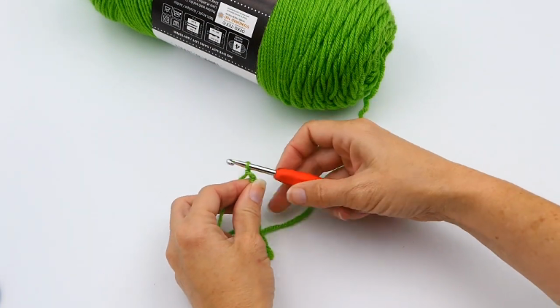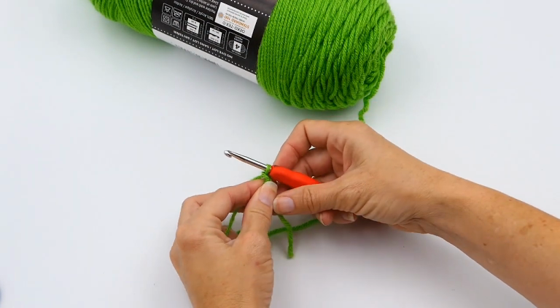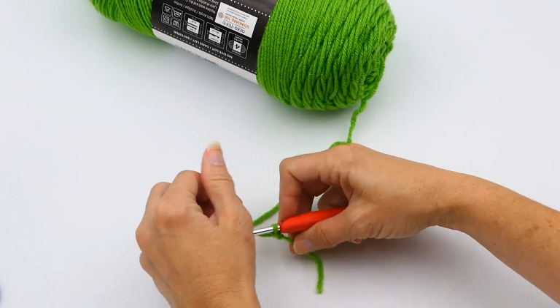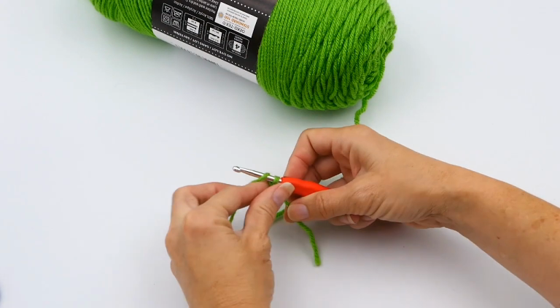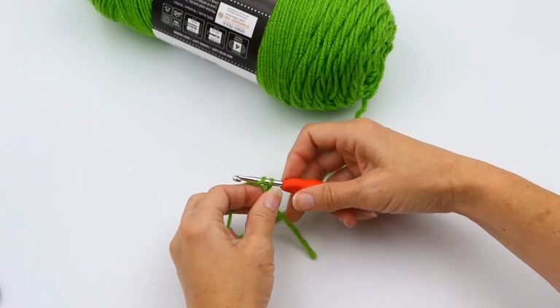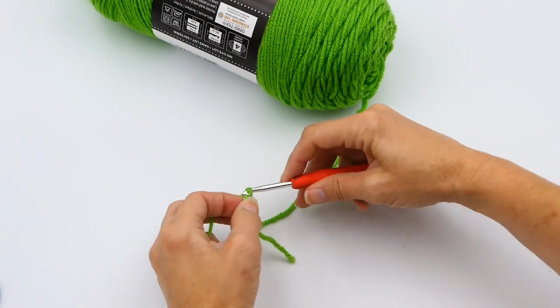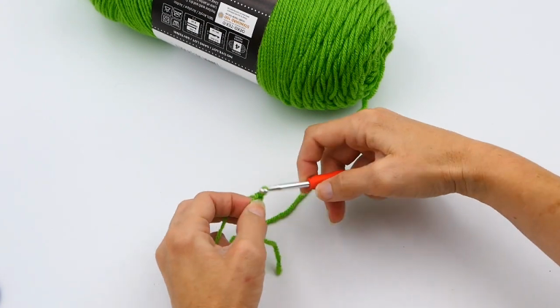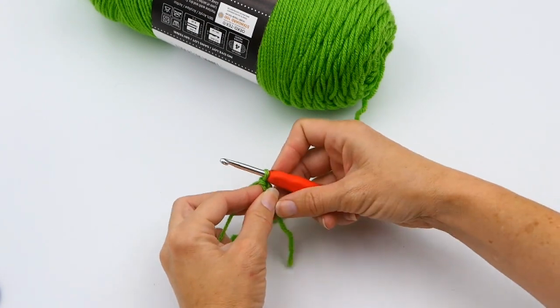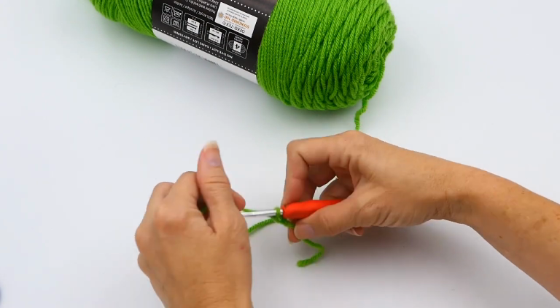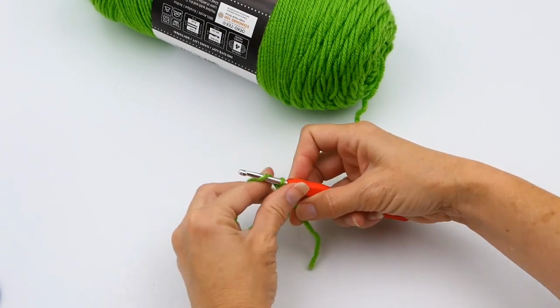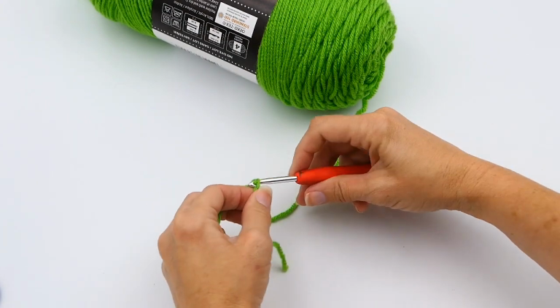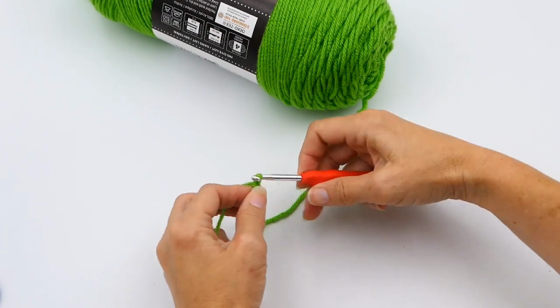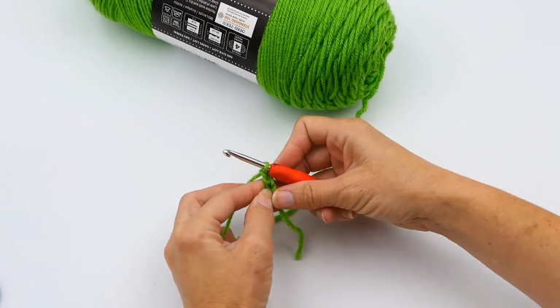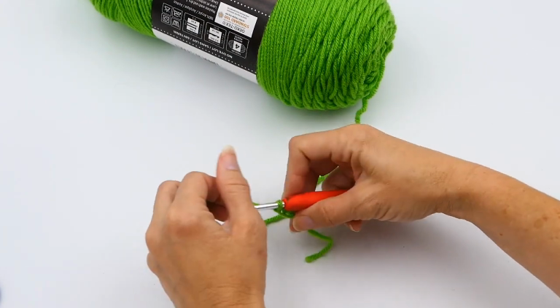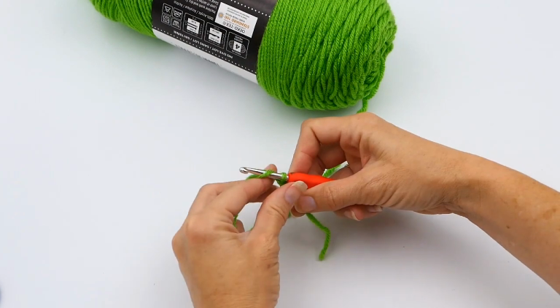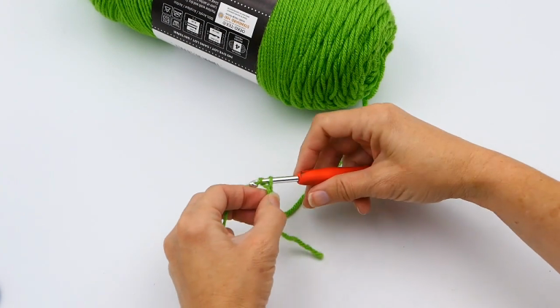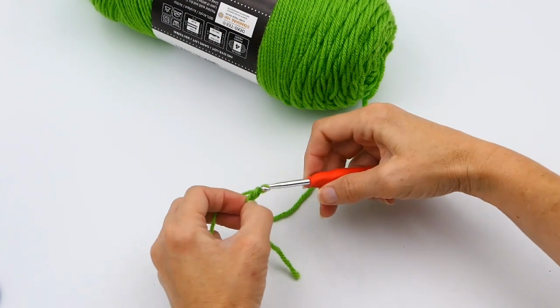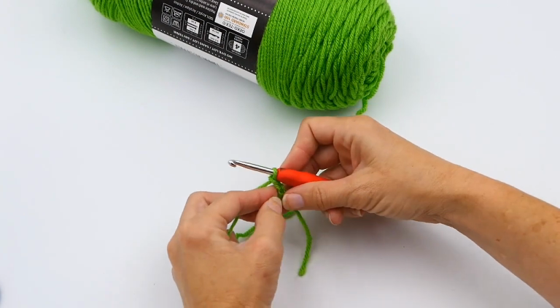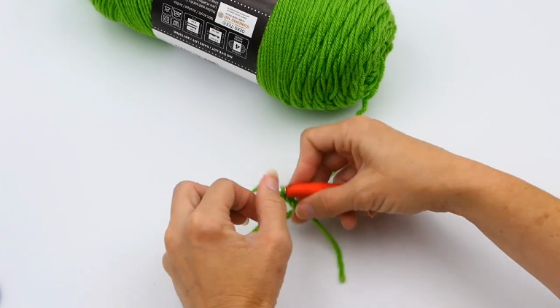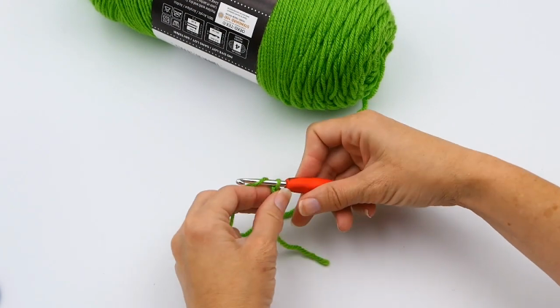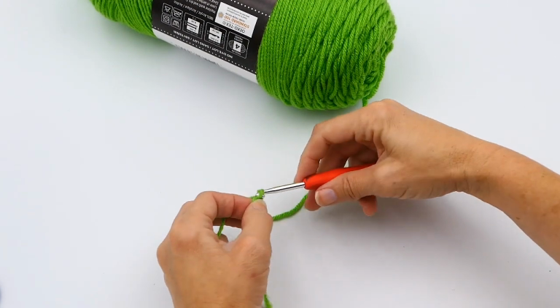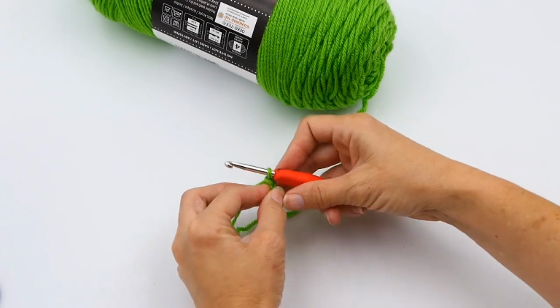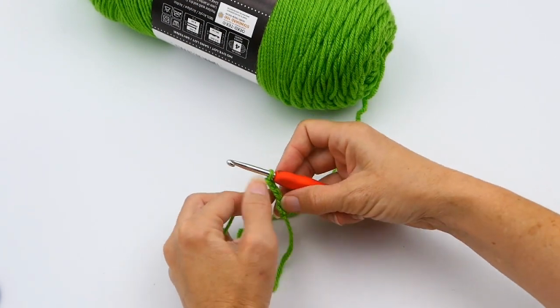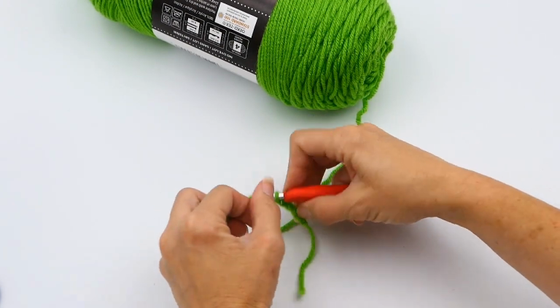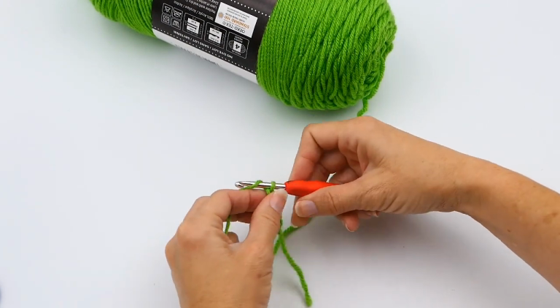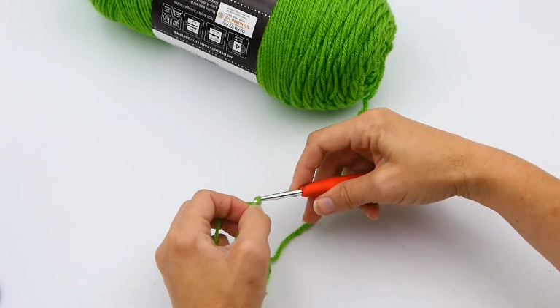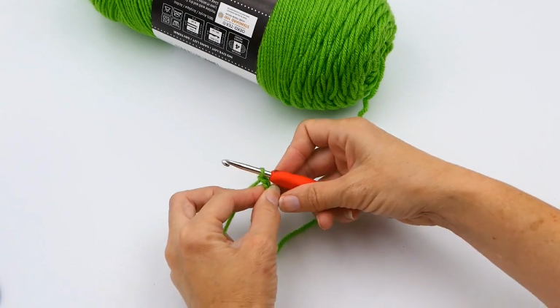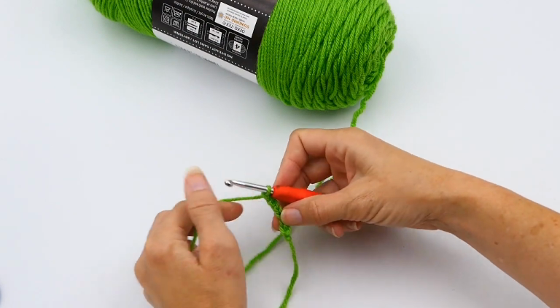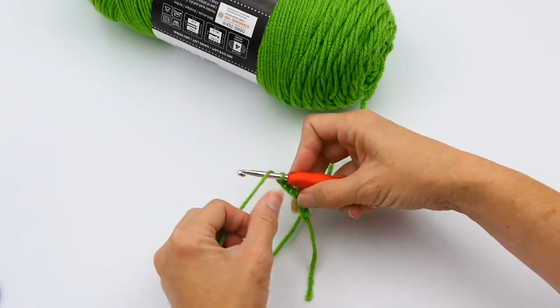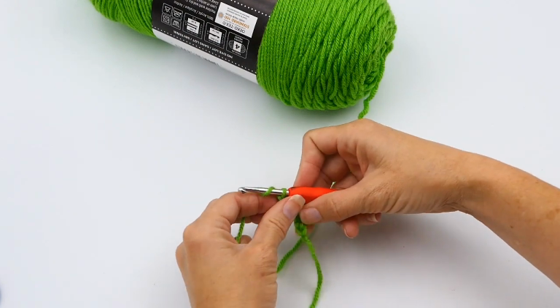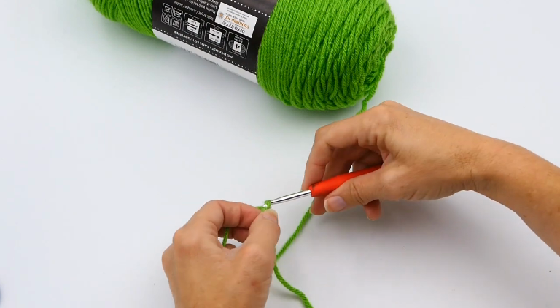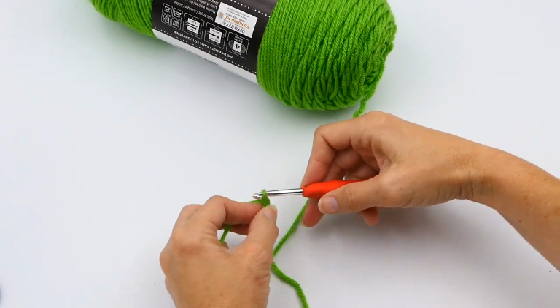All you do is you yarn over, and then you pull through your yarn. Just continue — yarn over and pull through your yarn. You kind of want to make a sawing motion, like you would cut bread with a knife.